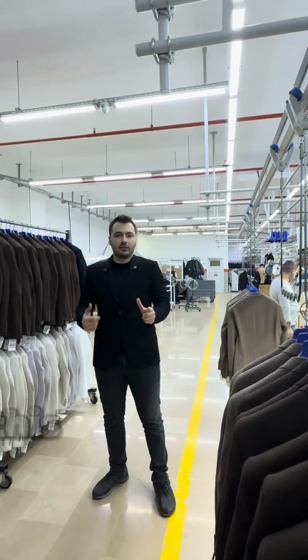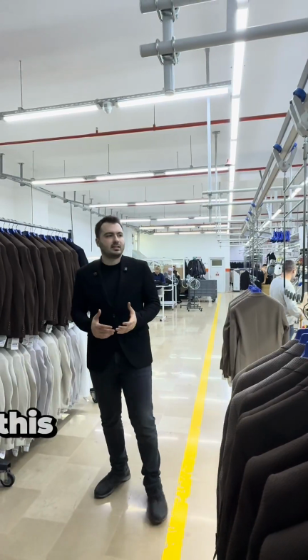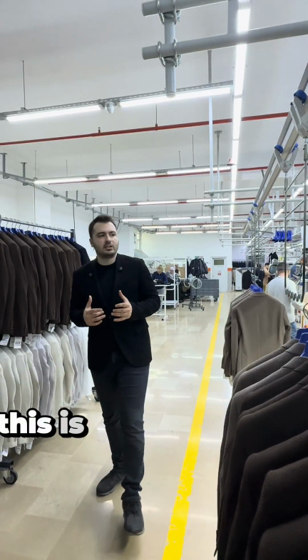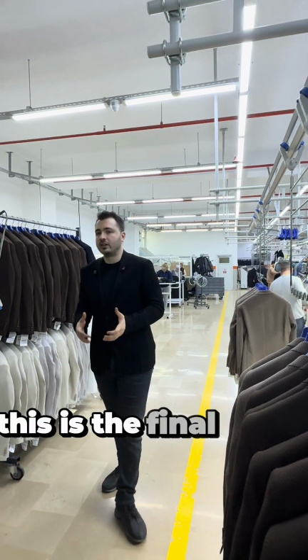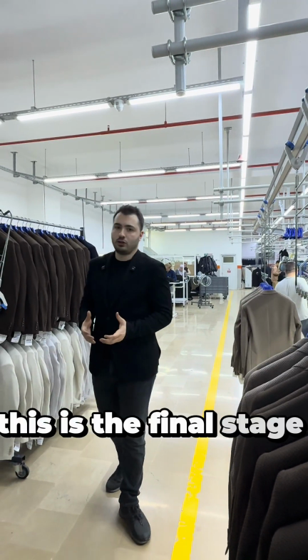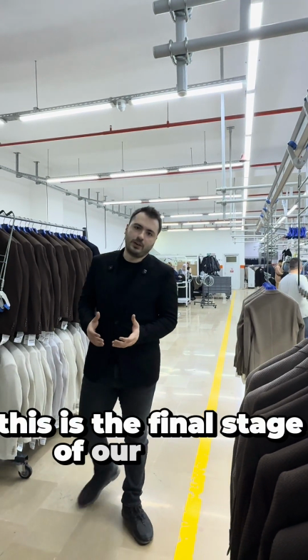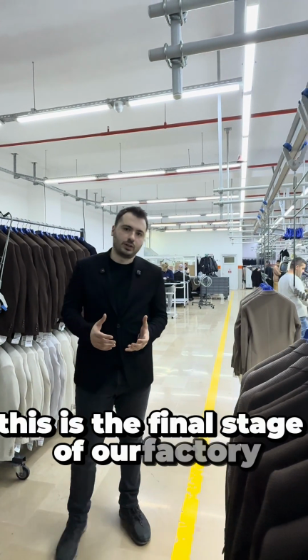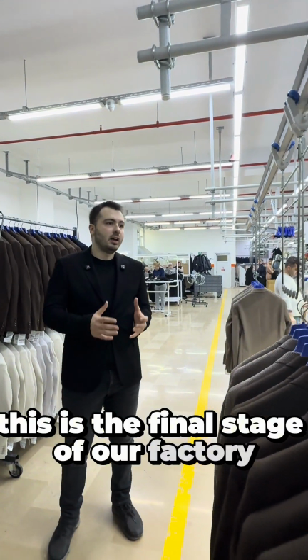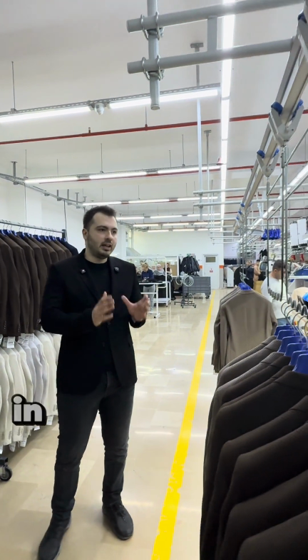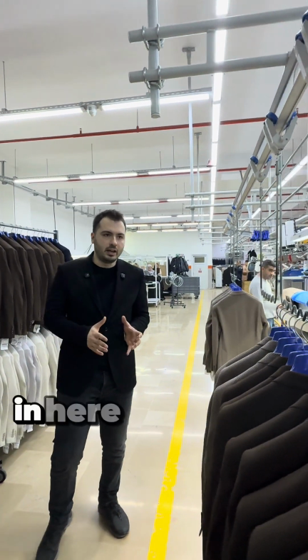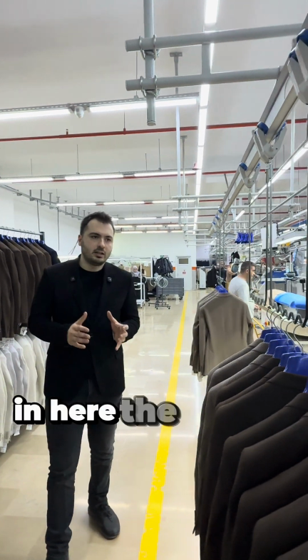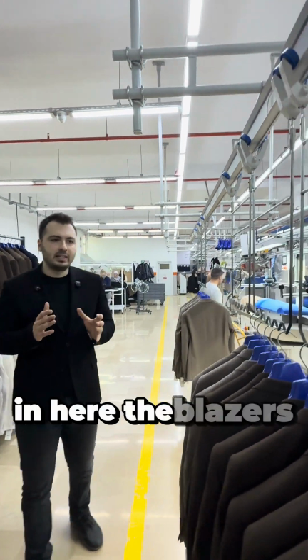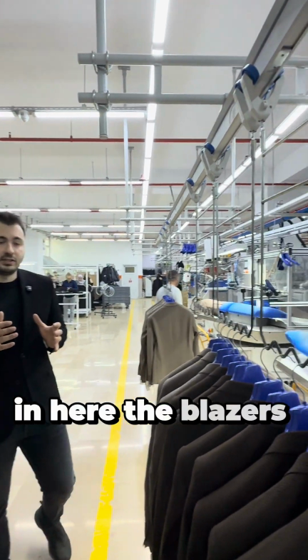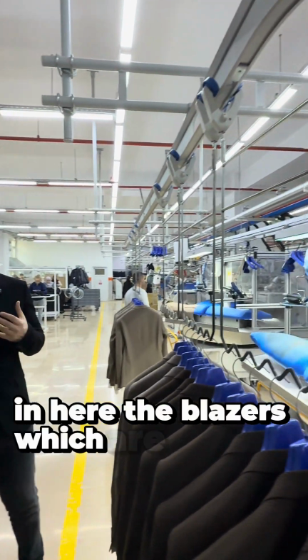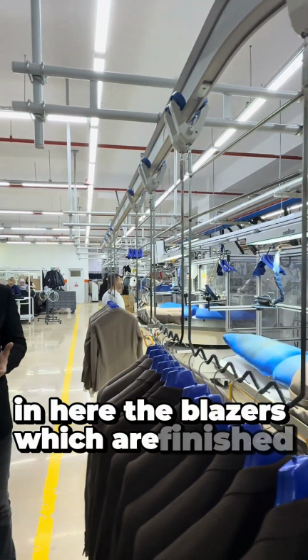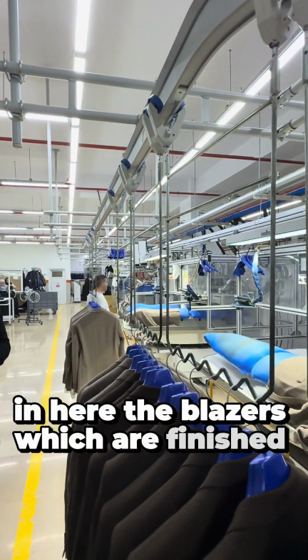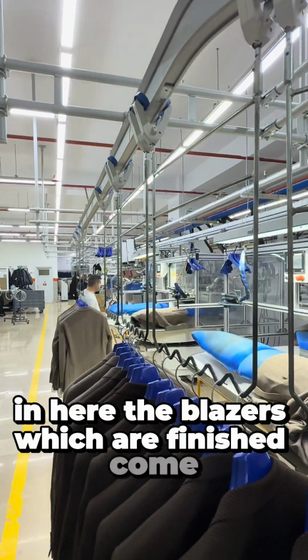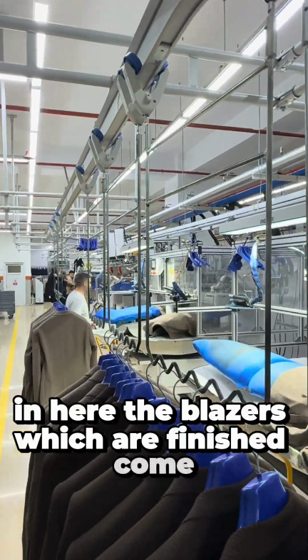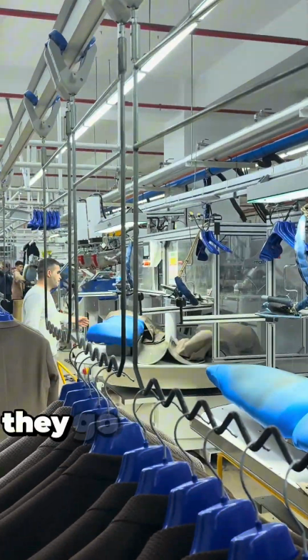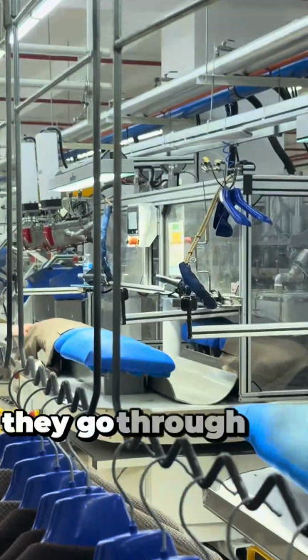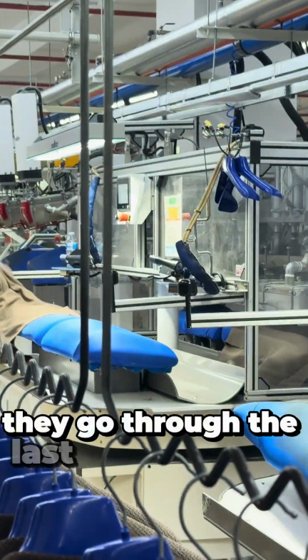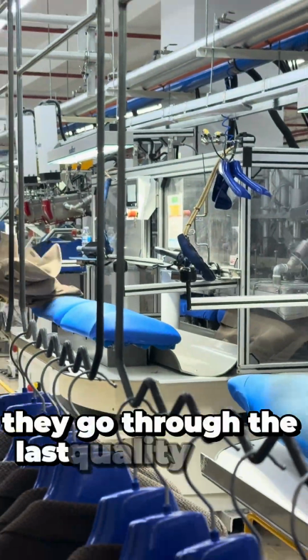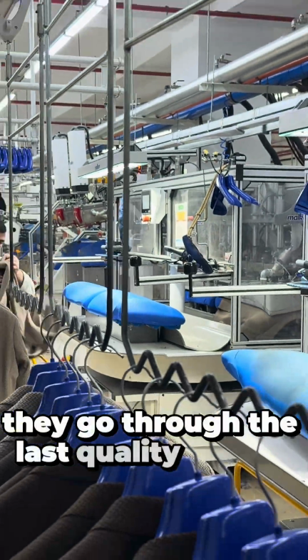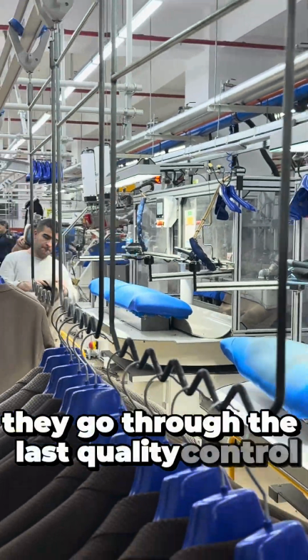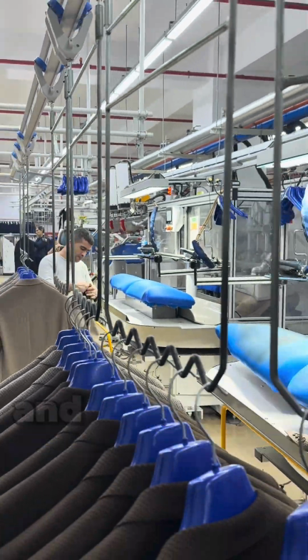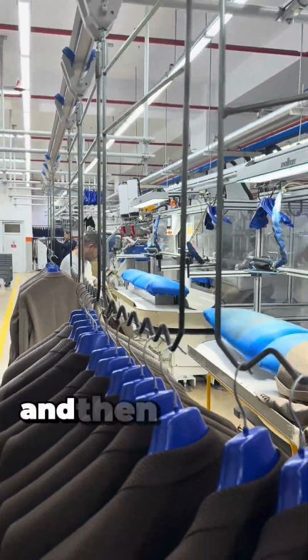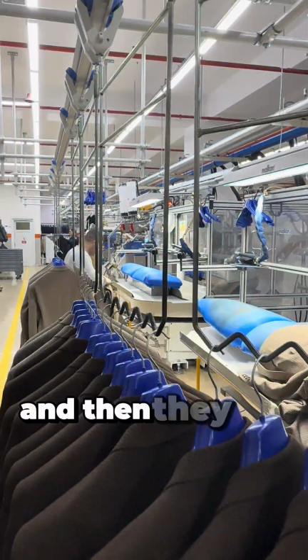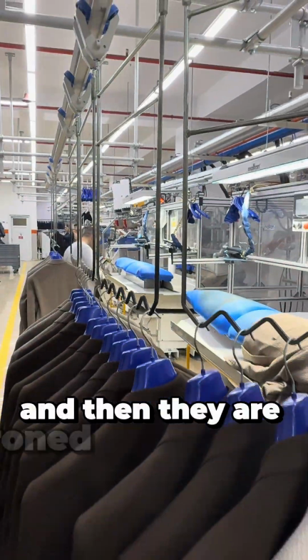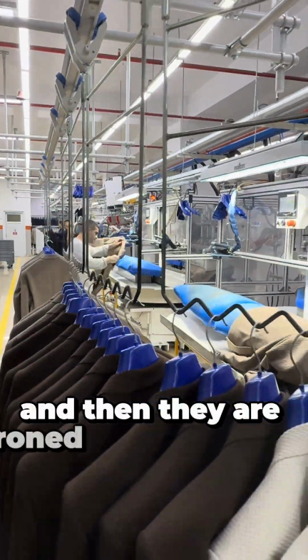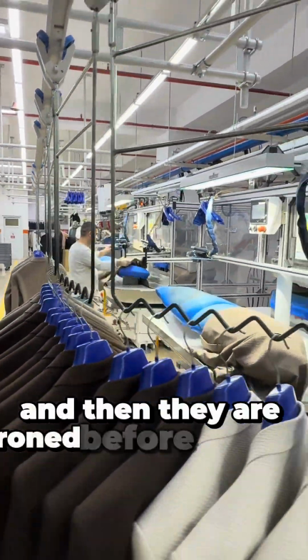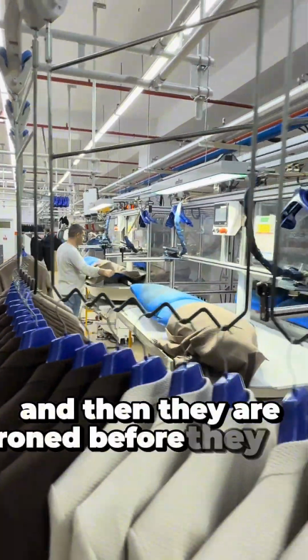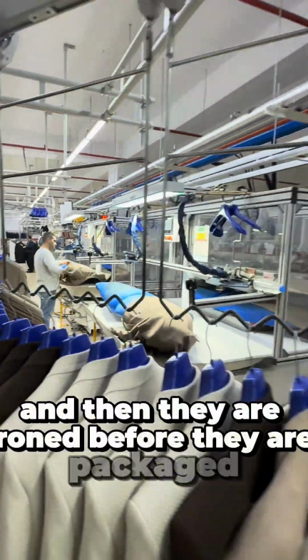This is the final stage of our factory. In here, the blazers, which are finished, come. They go through the last quality control, and then they're ironed before they're packaged.